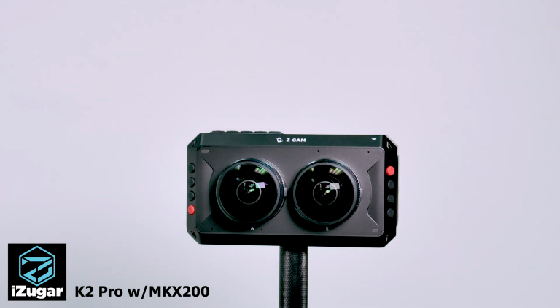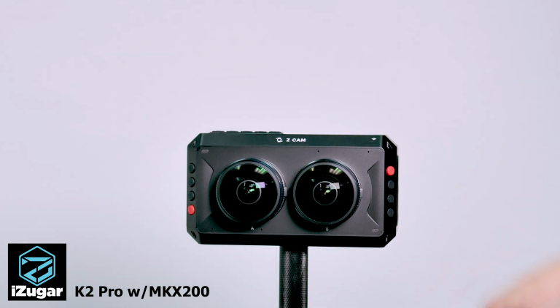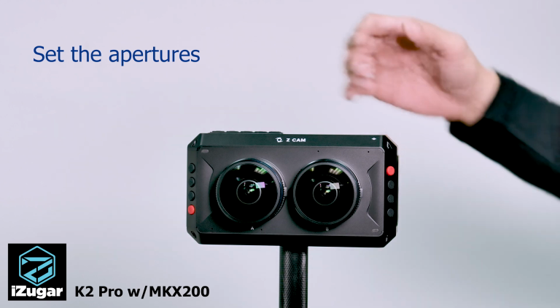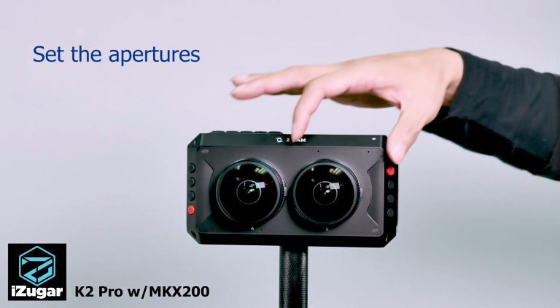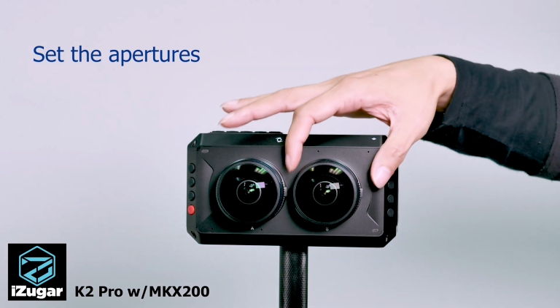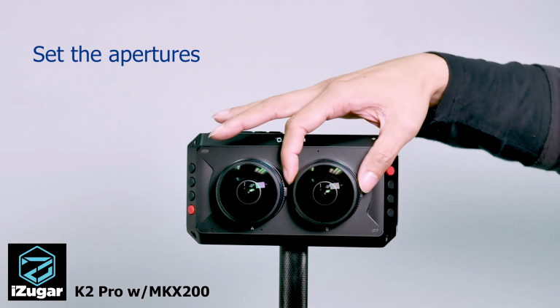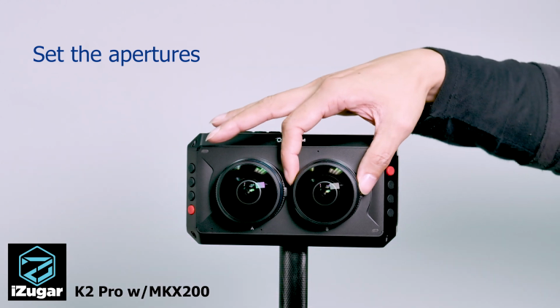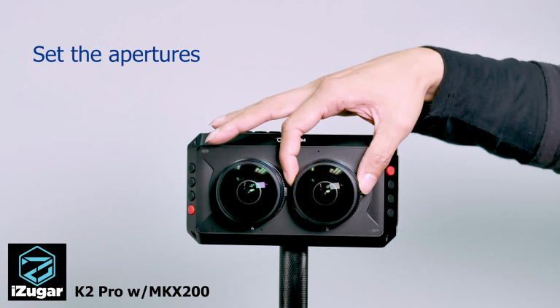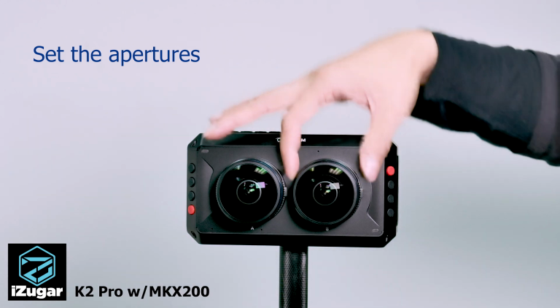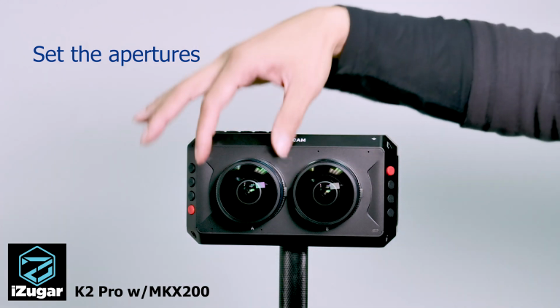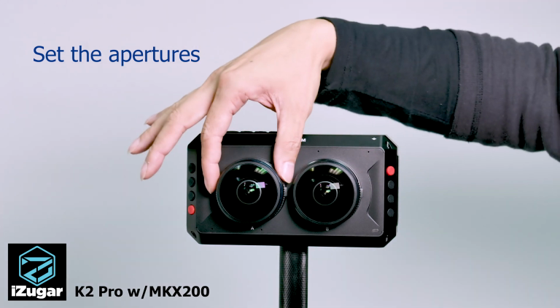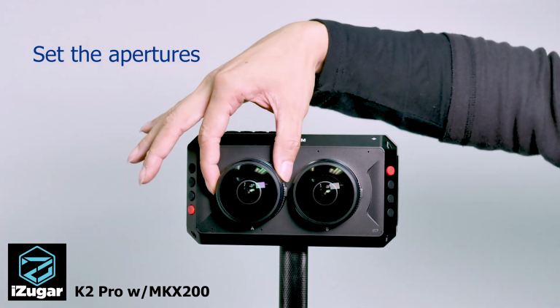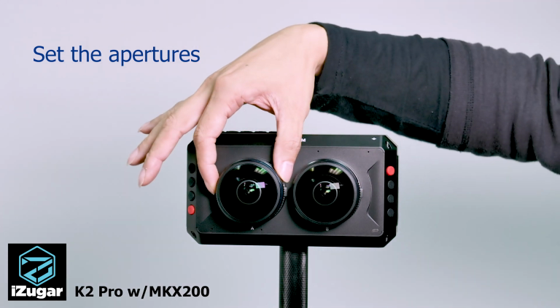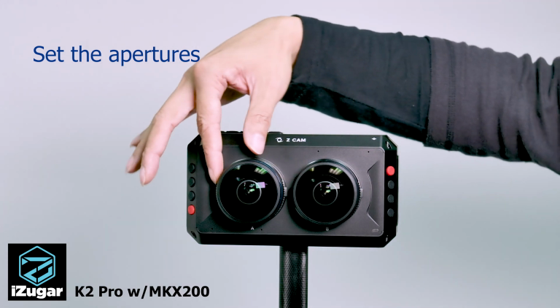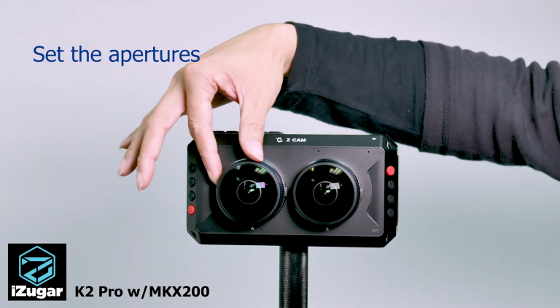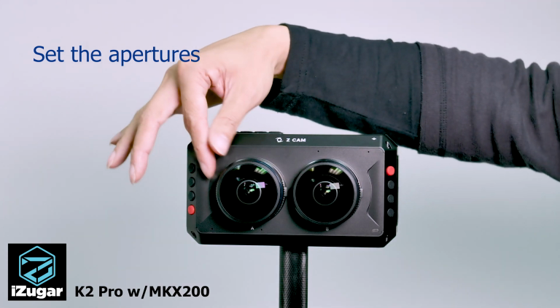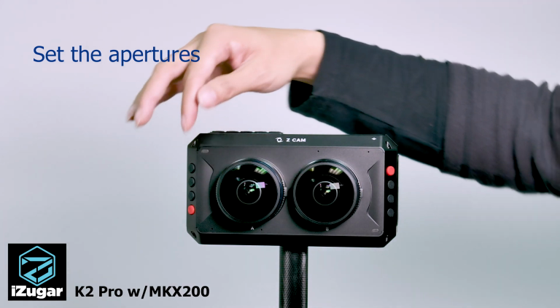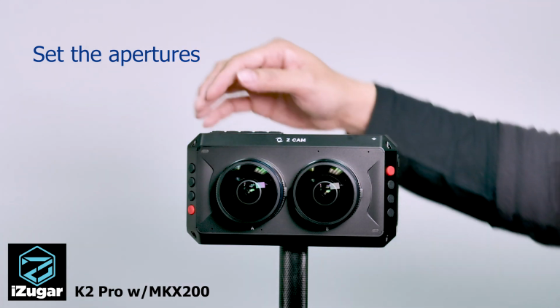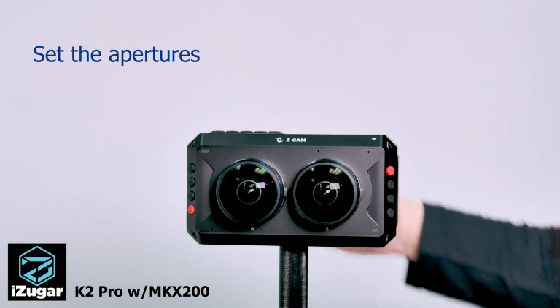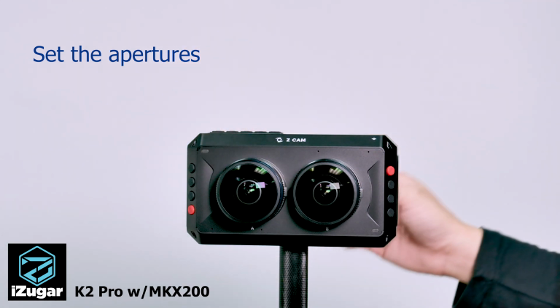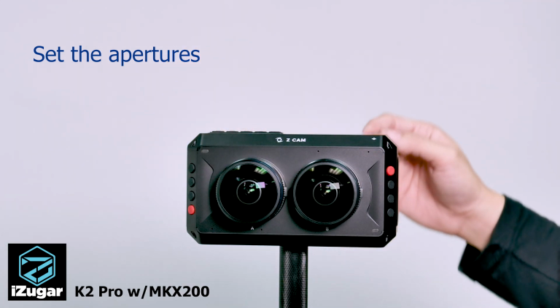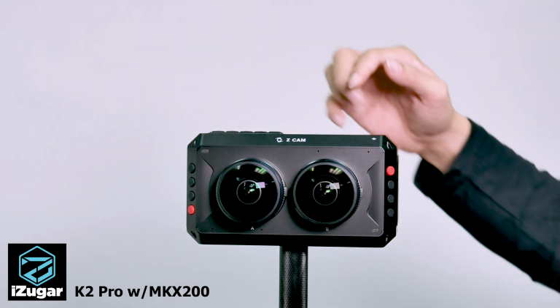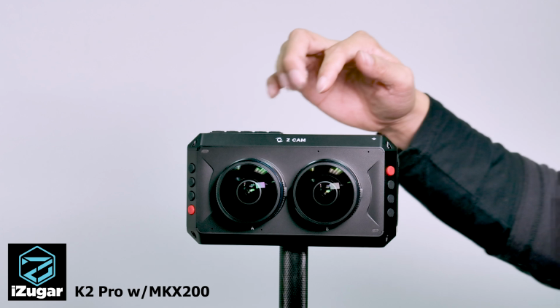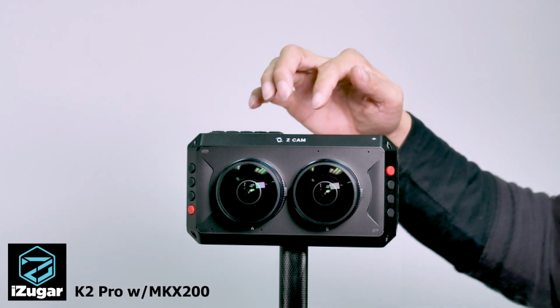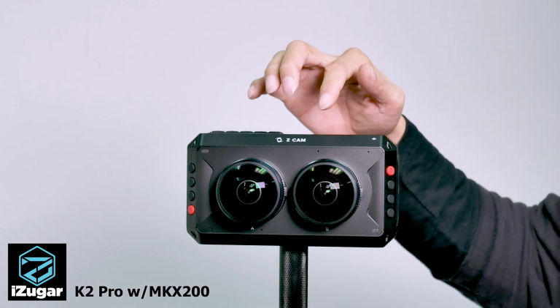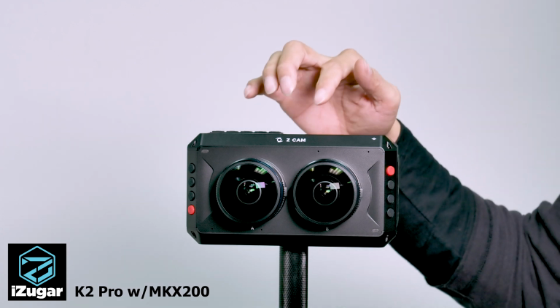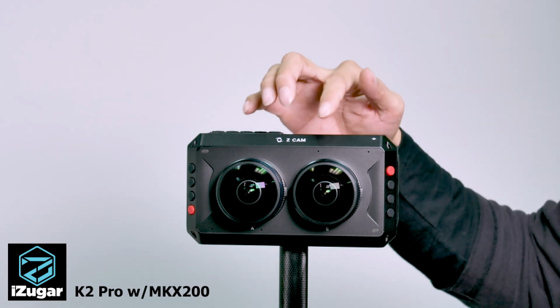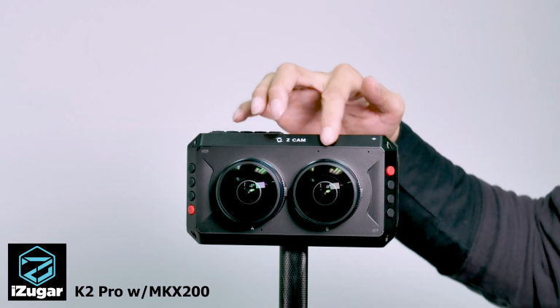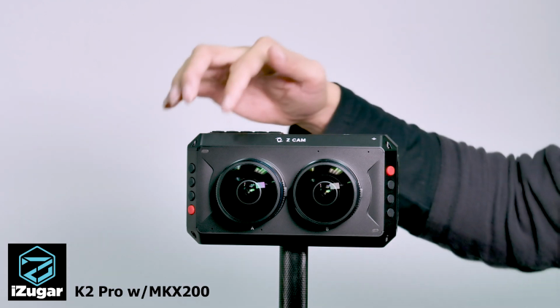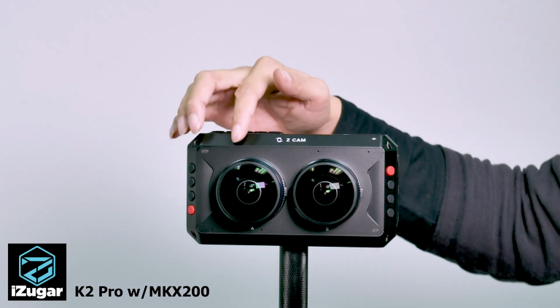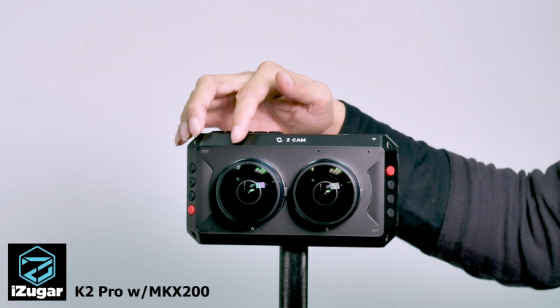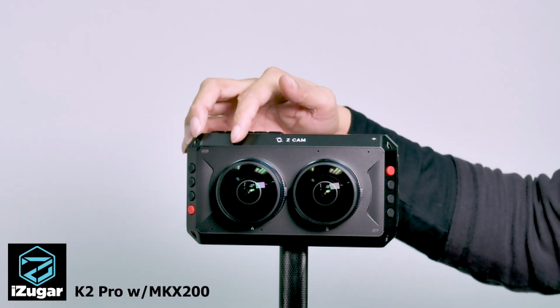You may also want to set the aperture to the same value on both sides. In this case I set it to F4.